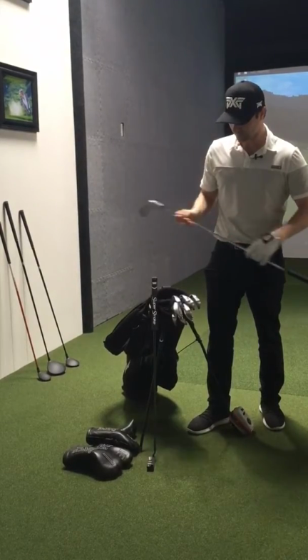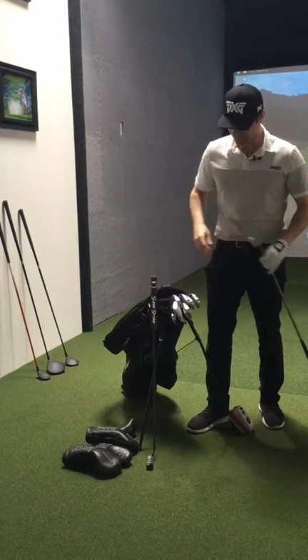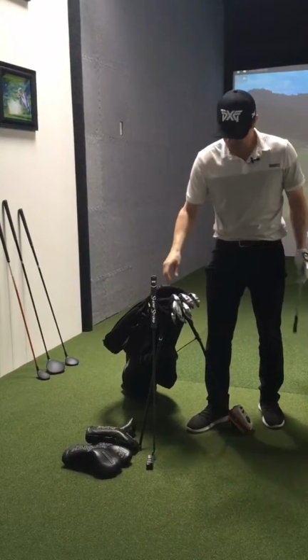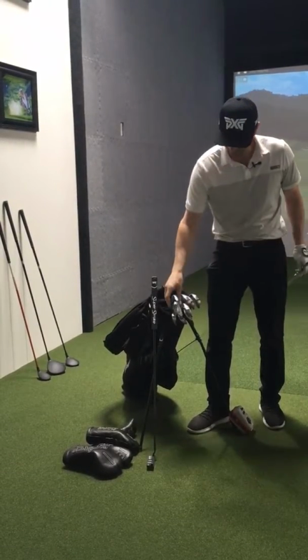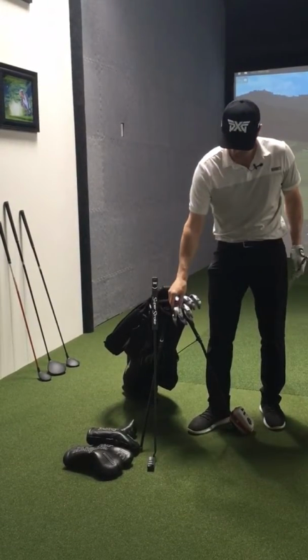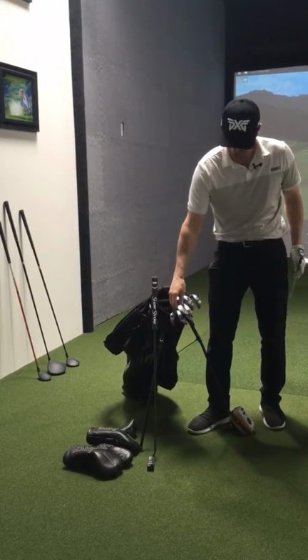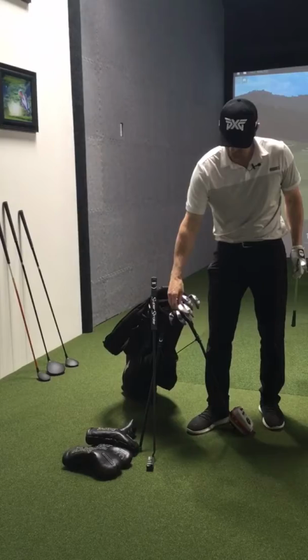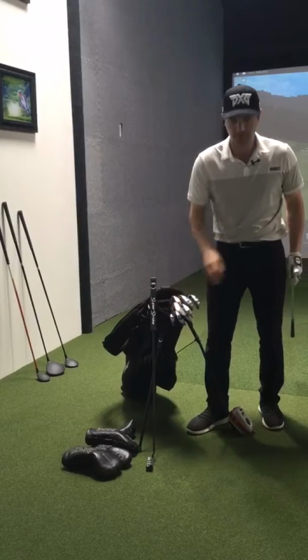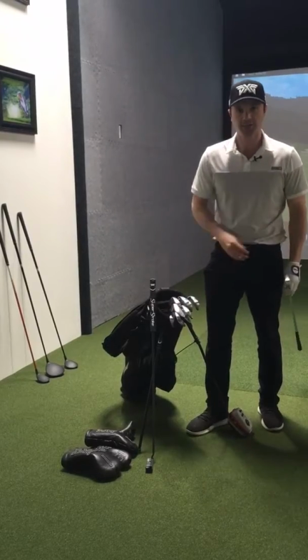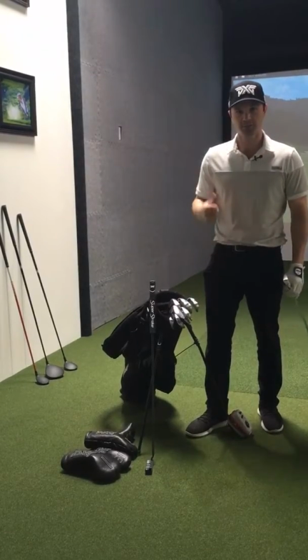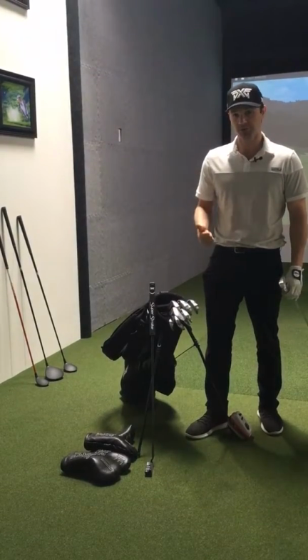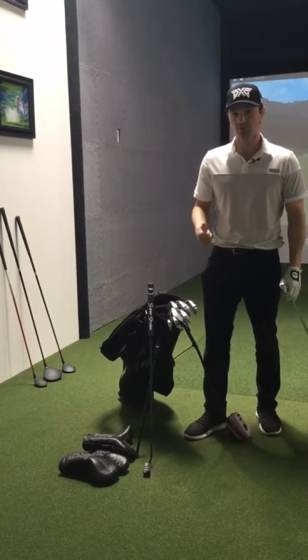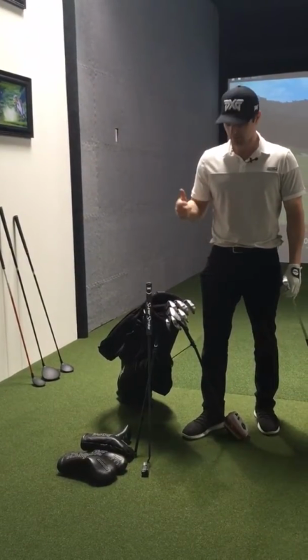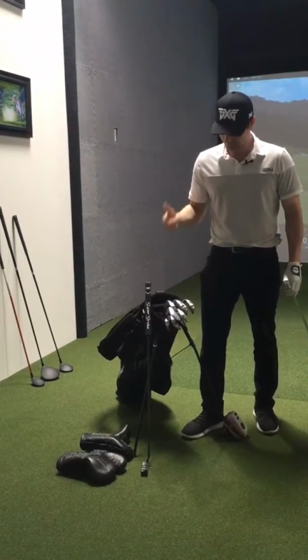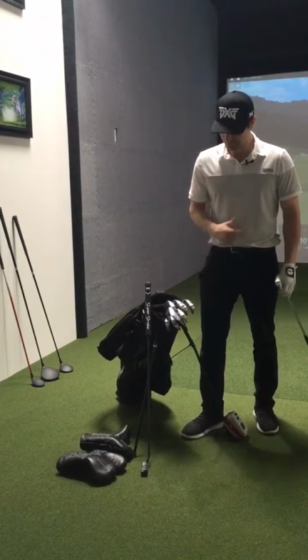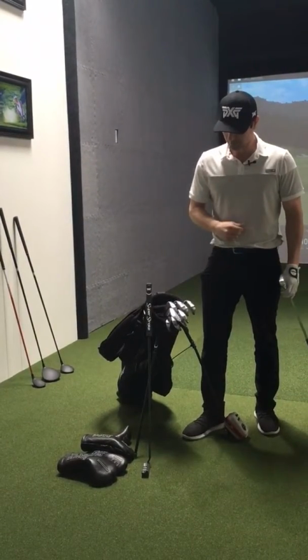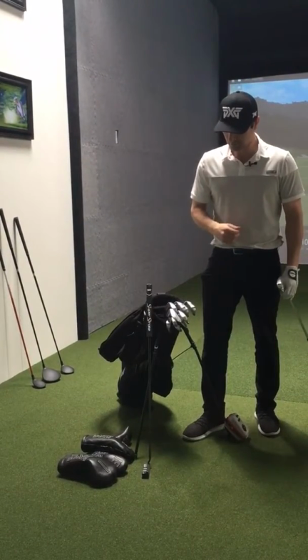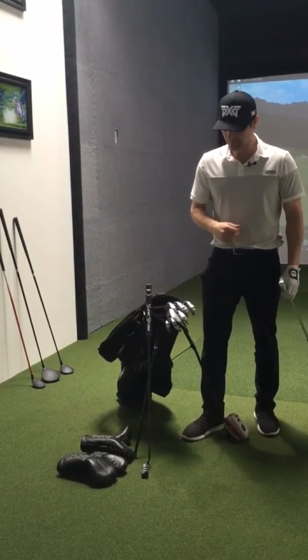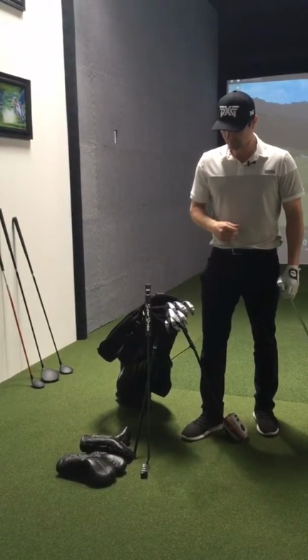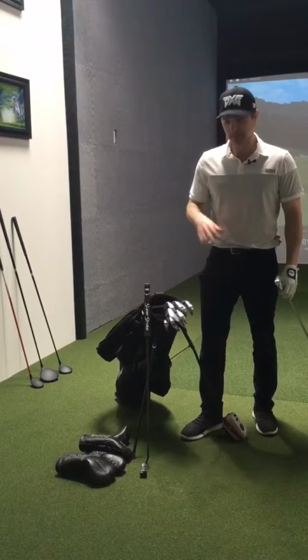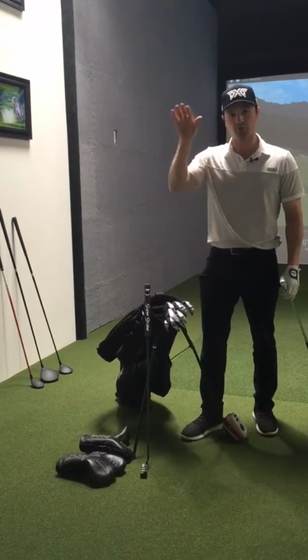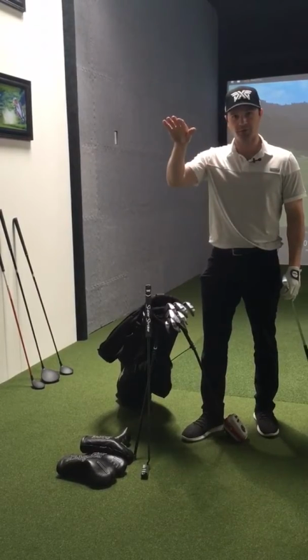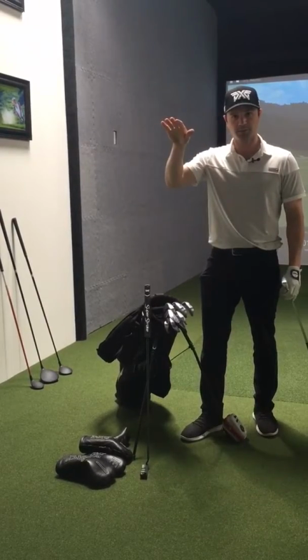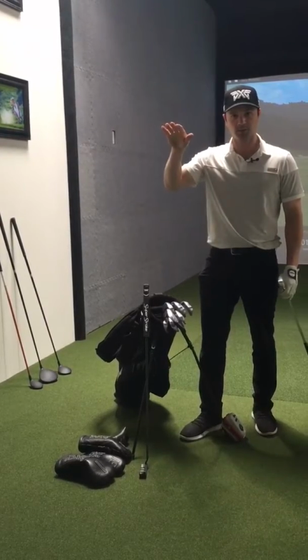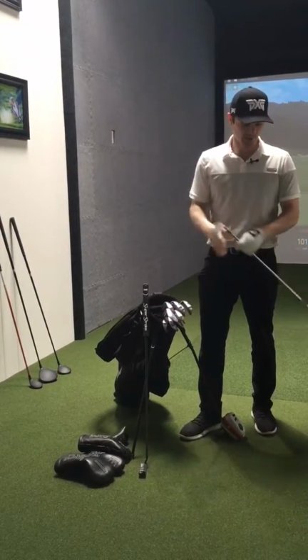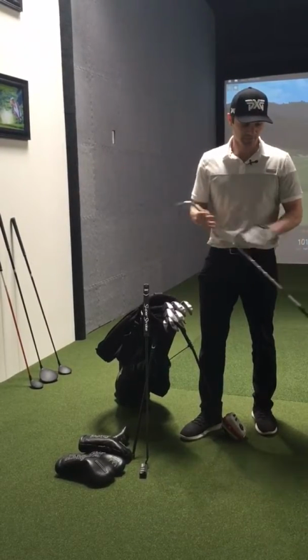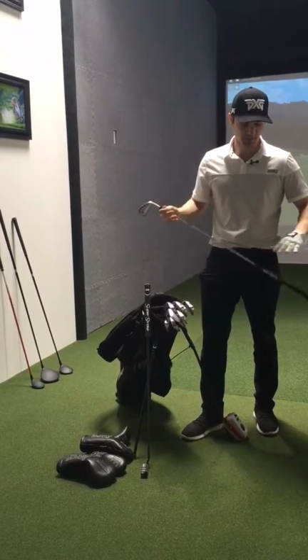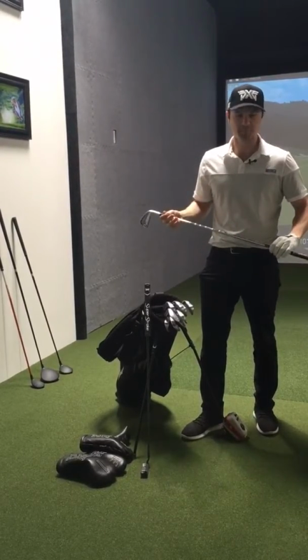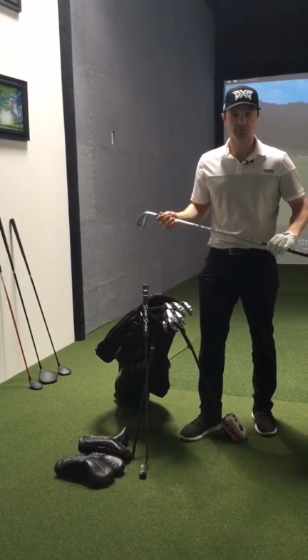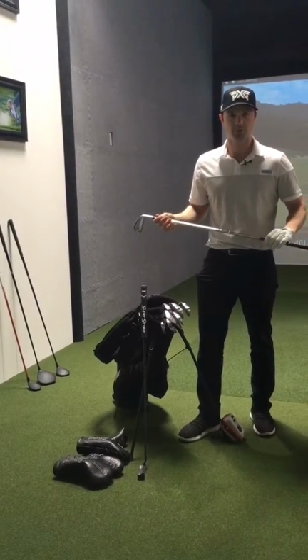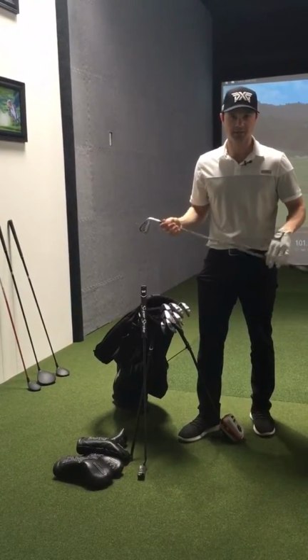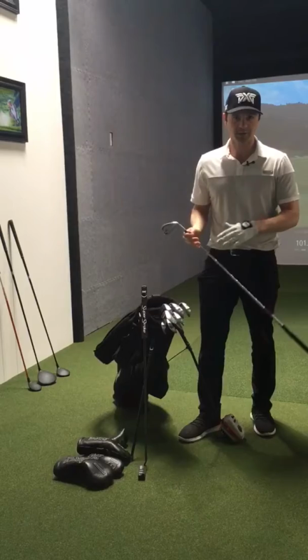With the wedges, I got PXG Sugar Daddy wedges, 52, 56, and 60. I like a lower flight with less spin, so I also have the same shaft, KBS 130X, in my wedges.